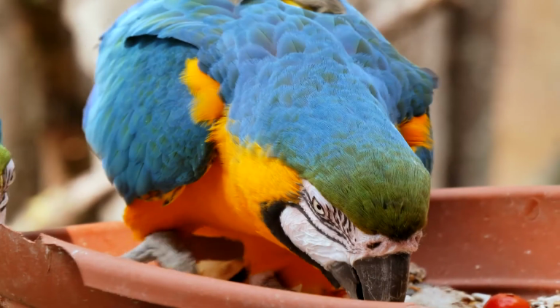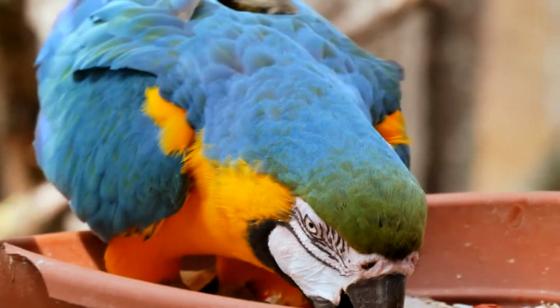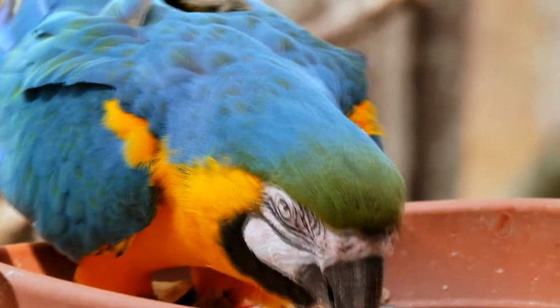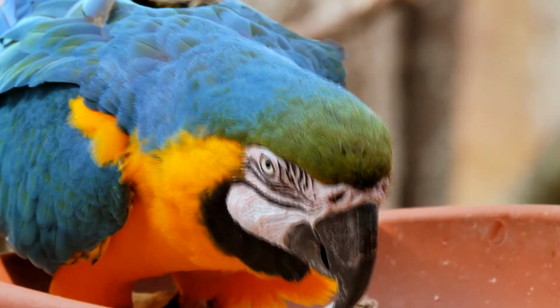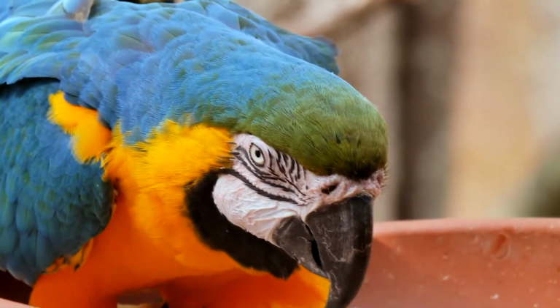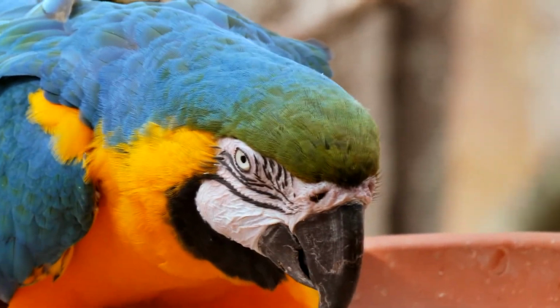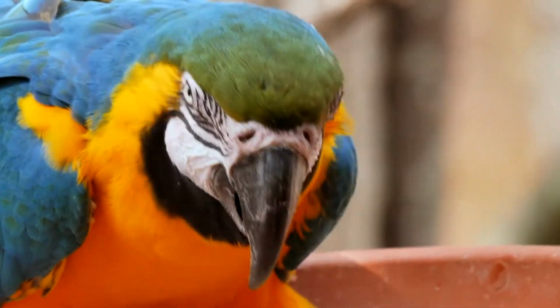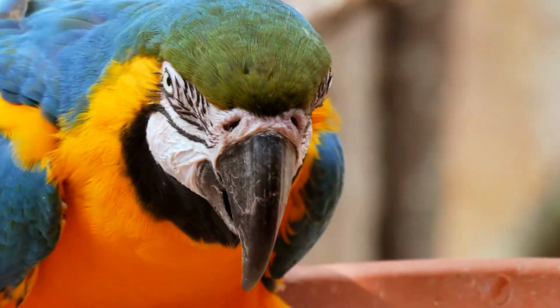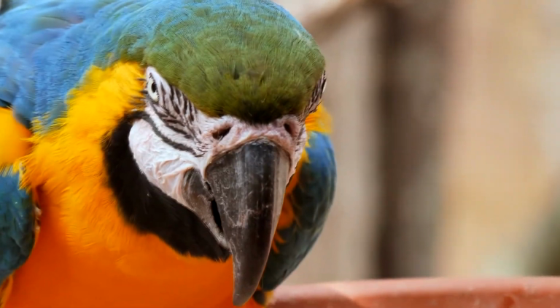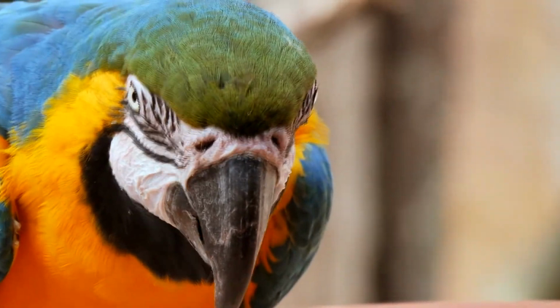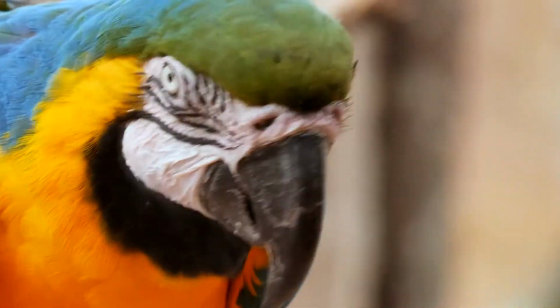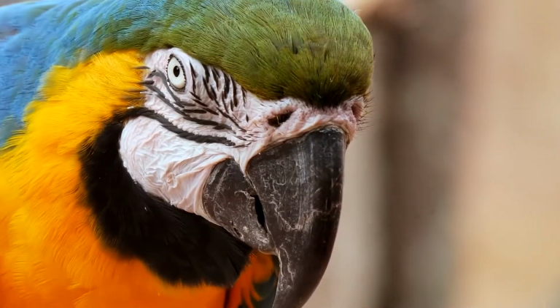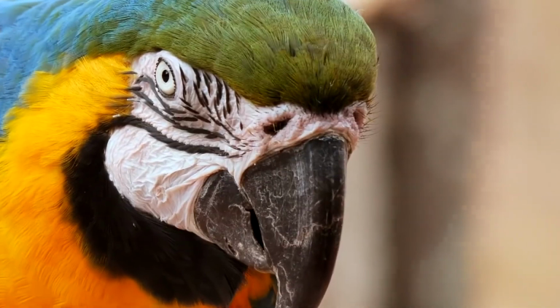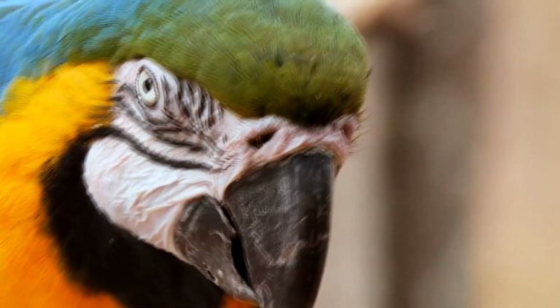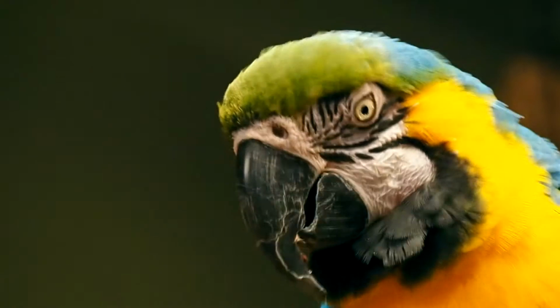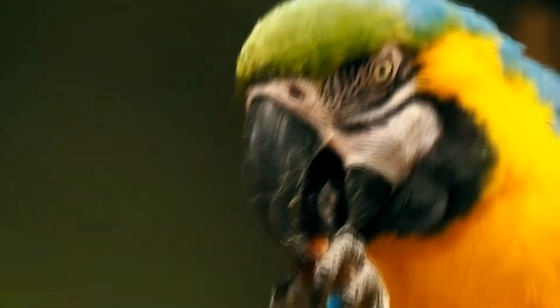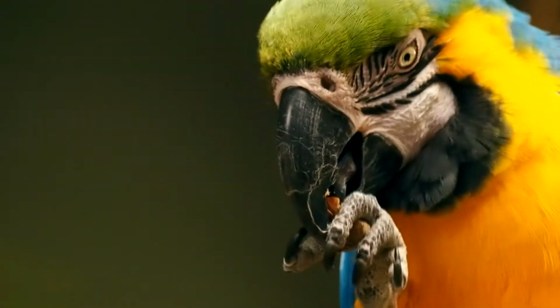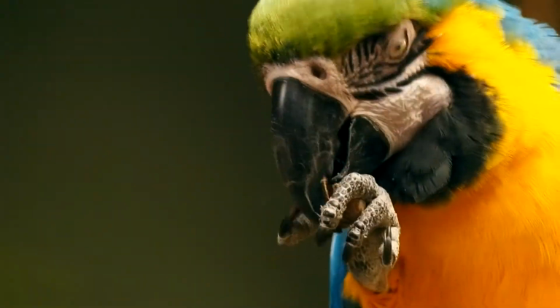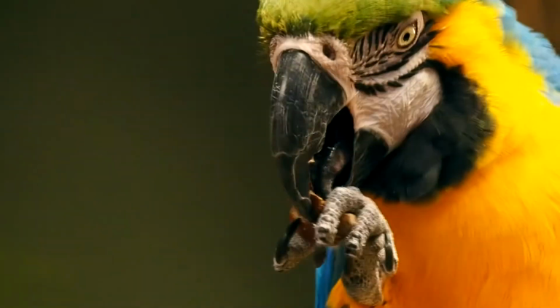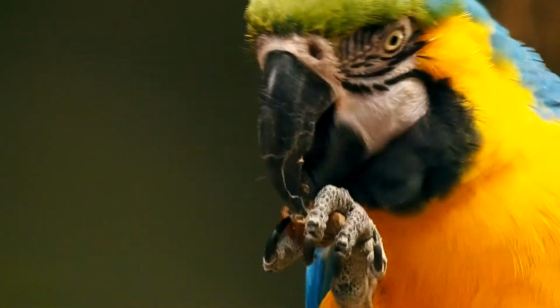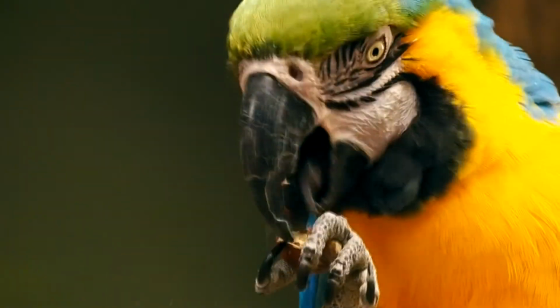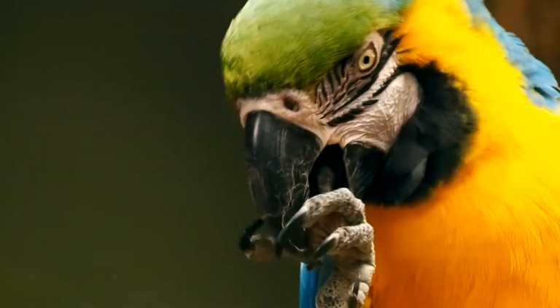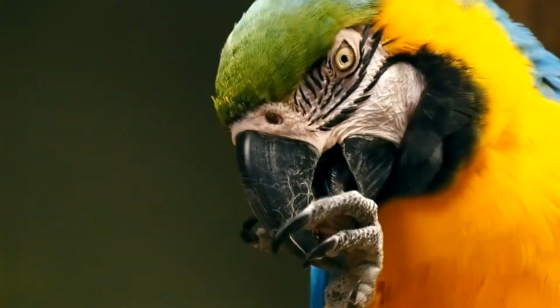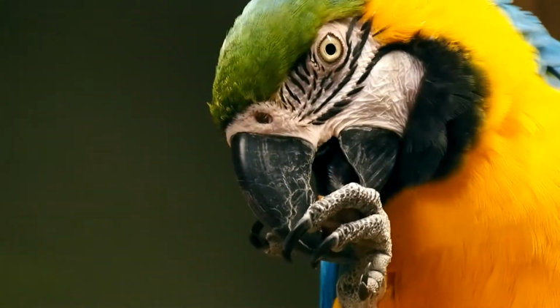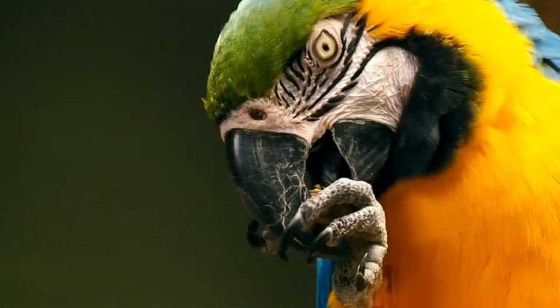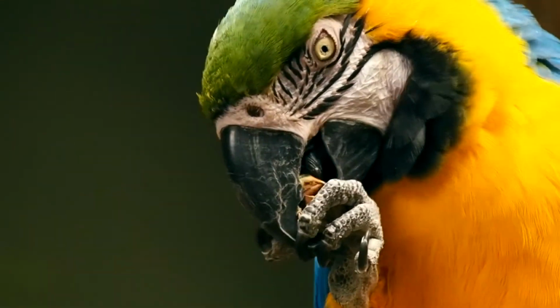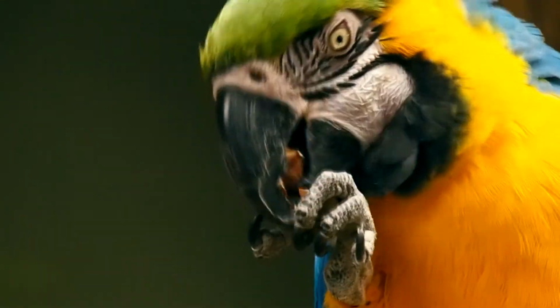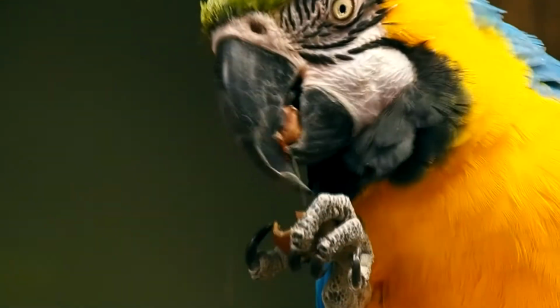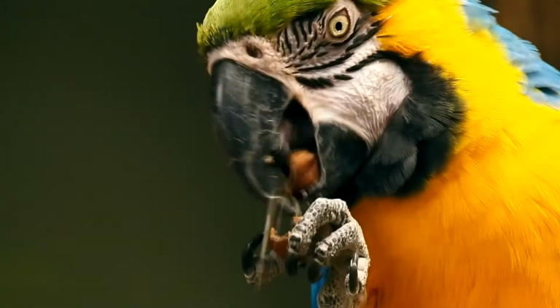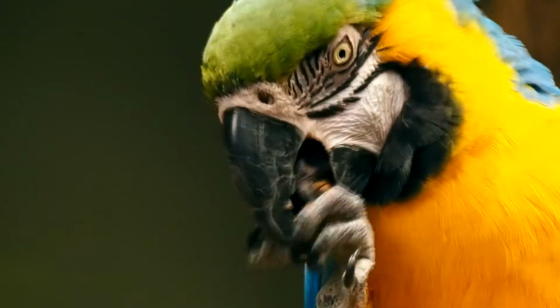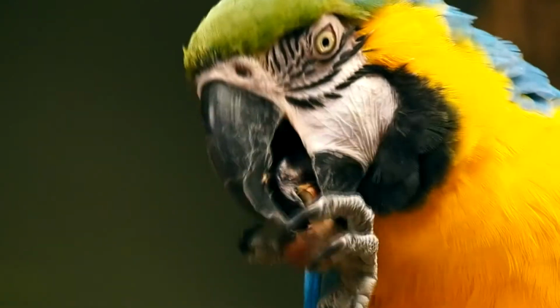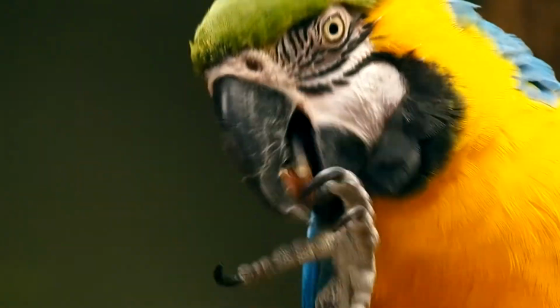Let's start with the parrots, who can have a big or small pupil. Watch this parrot's eyes as it cracks open a nut. When the nut cracks open, its pupils get a little smaller.